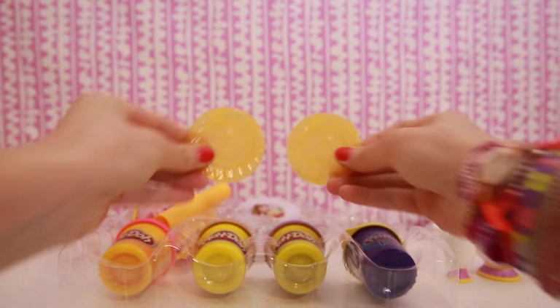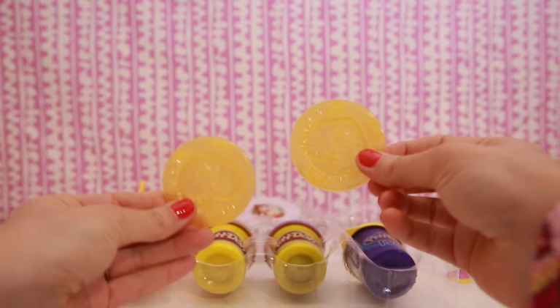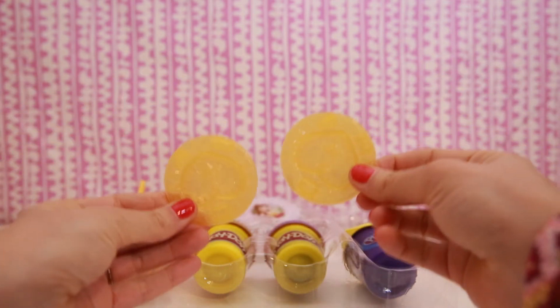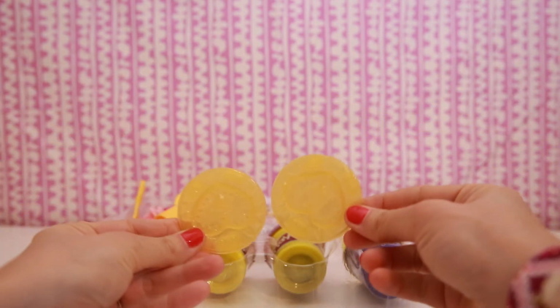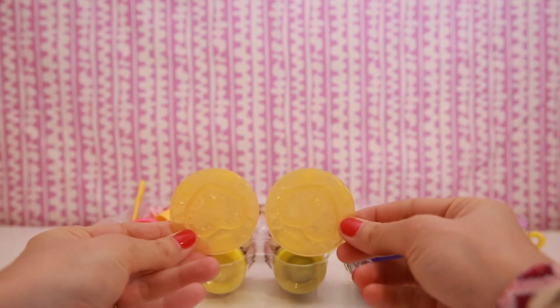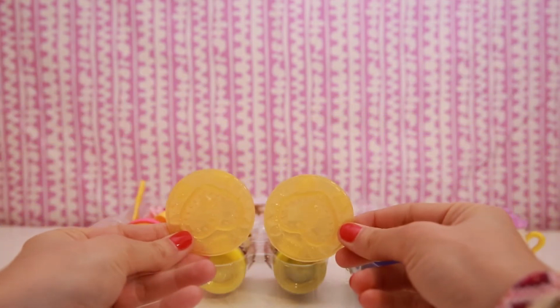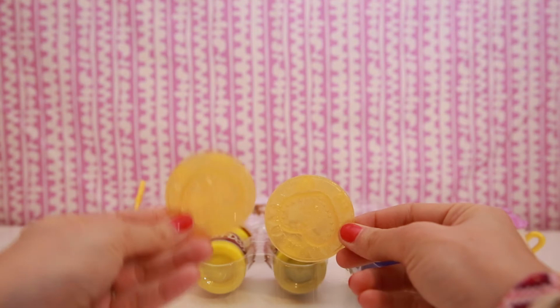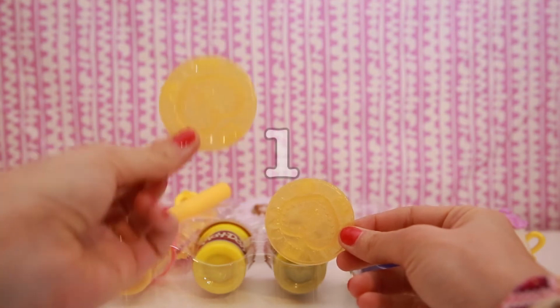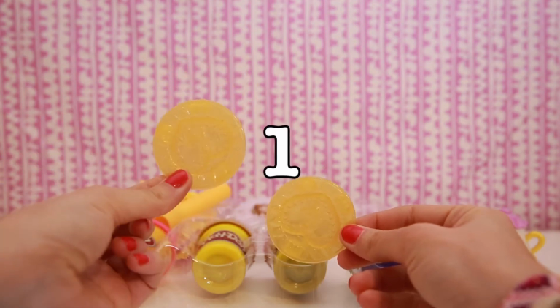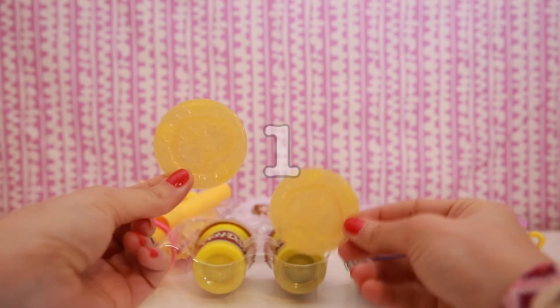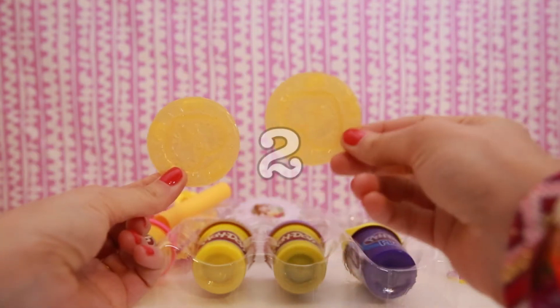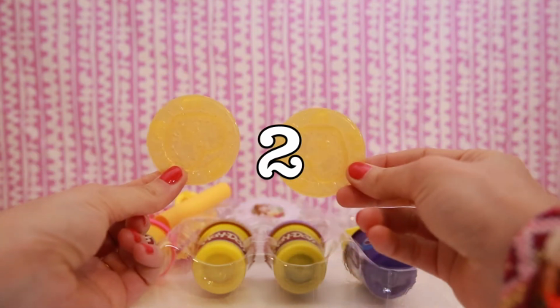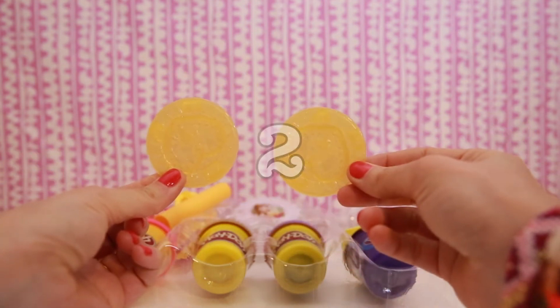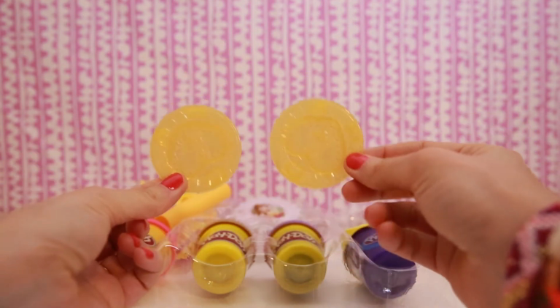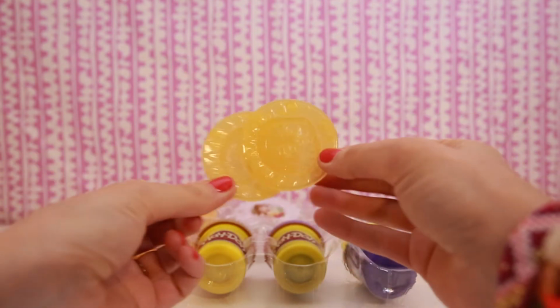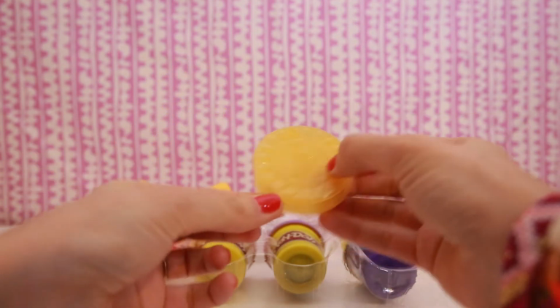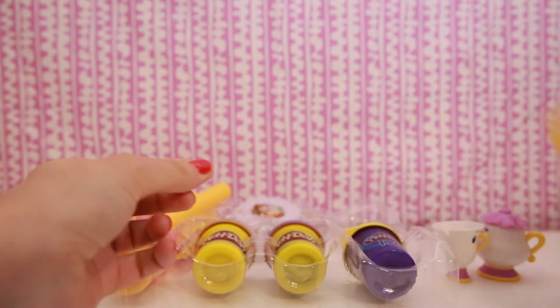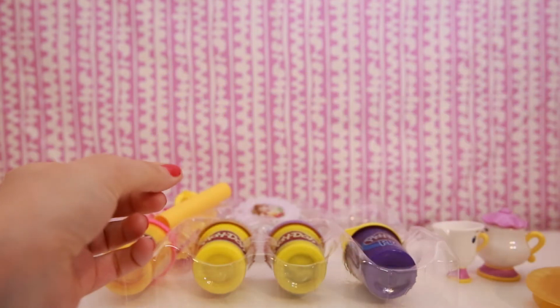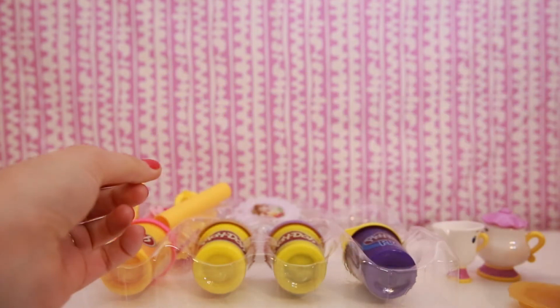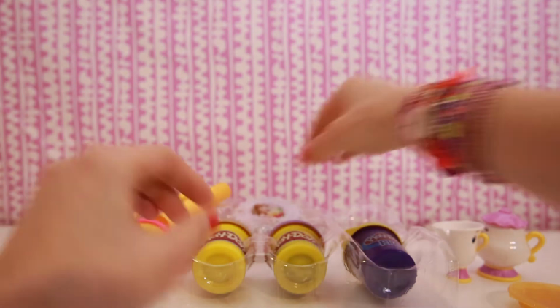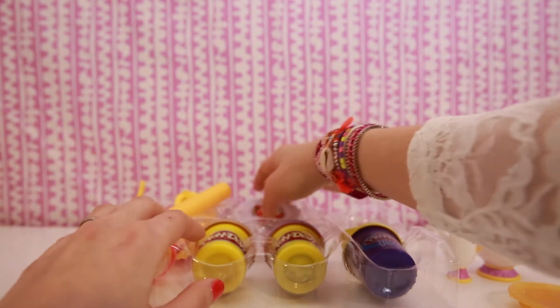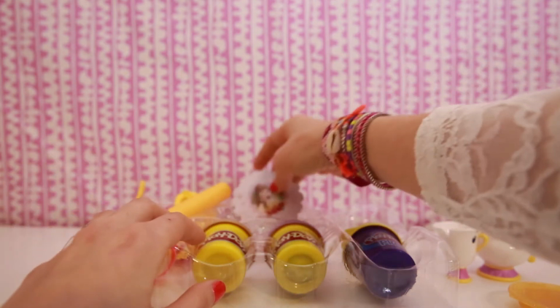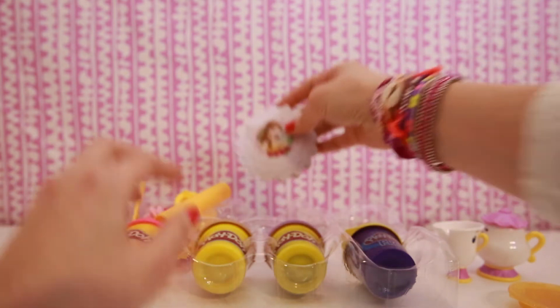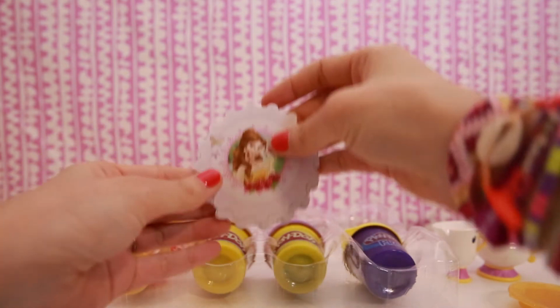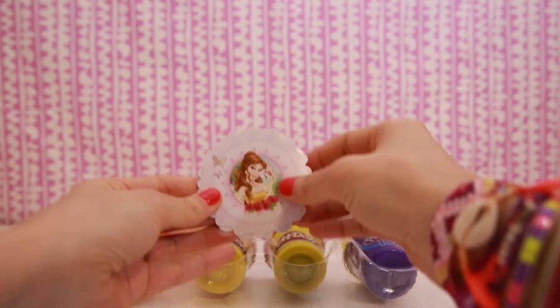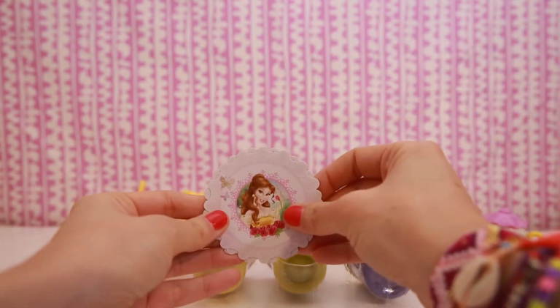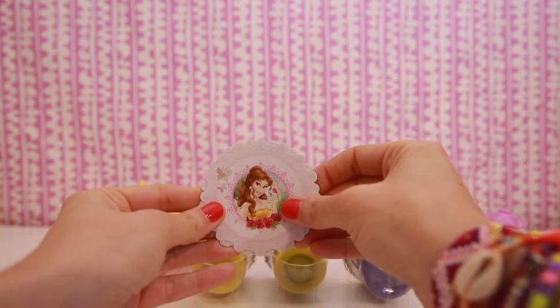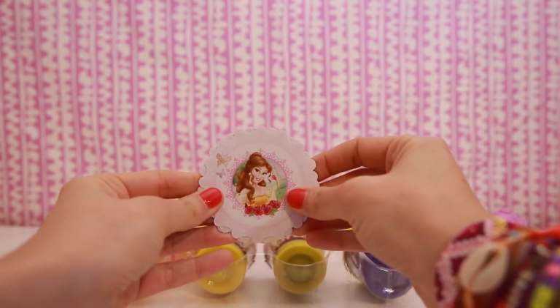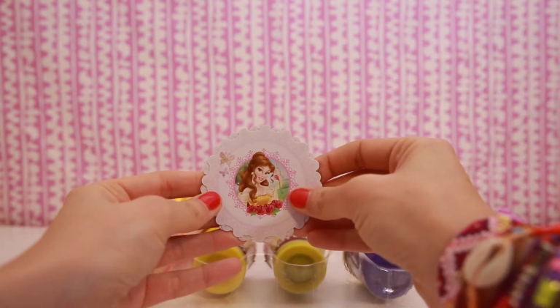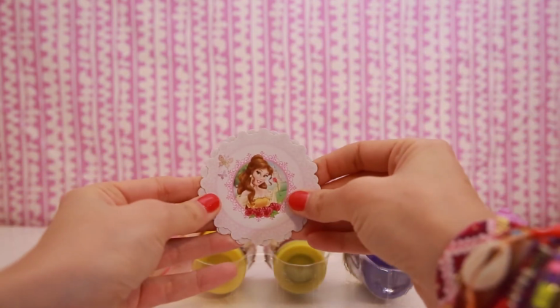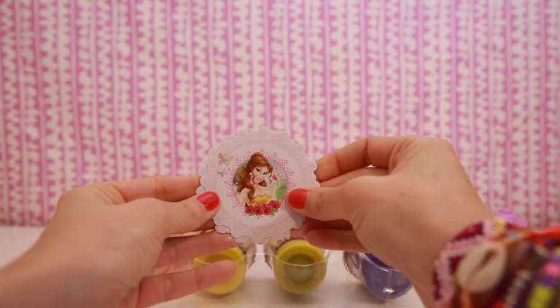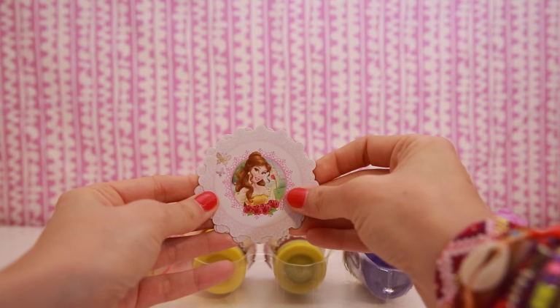Two yellow plates — one, two. Three Princess Belle doilies — one, two, three.